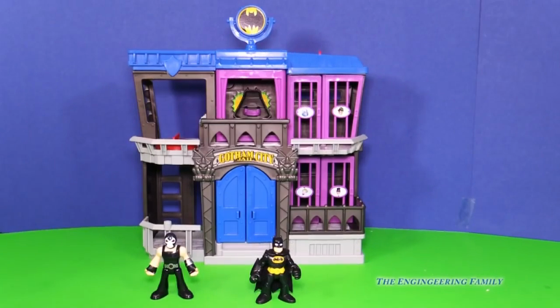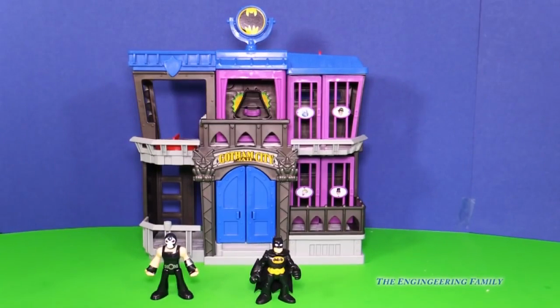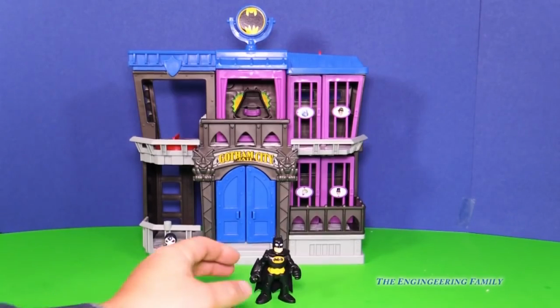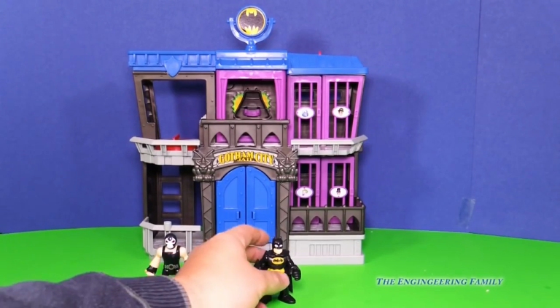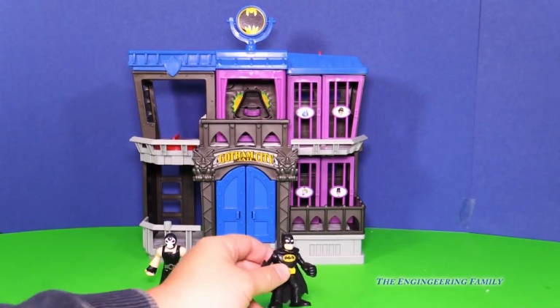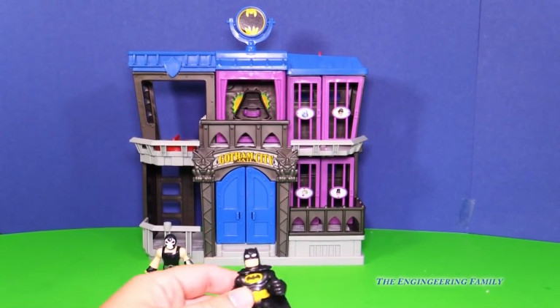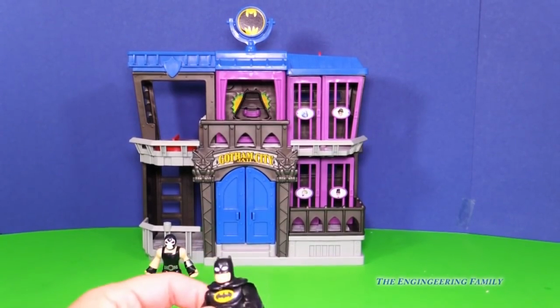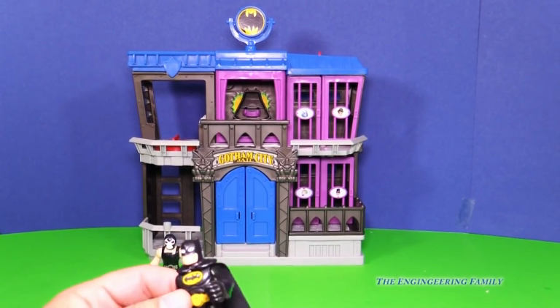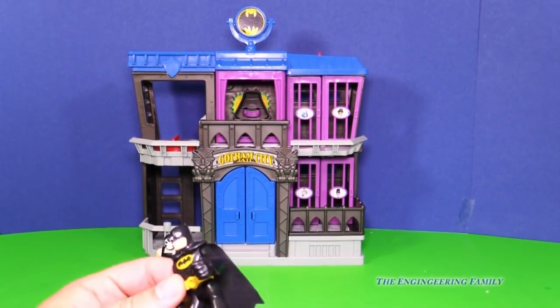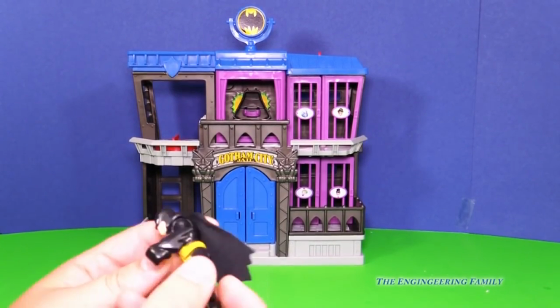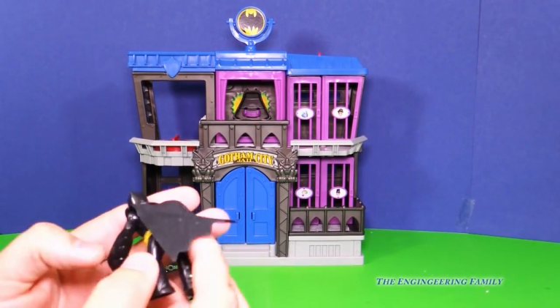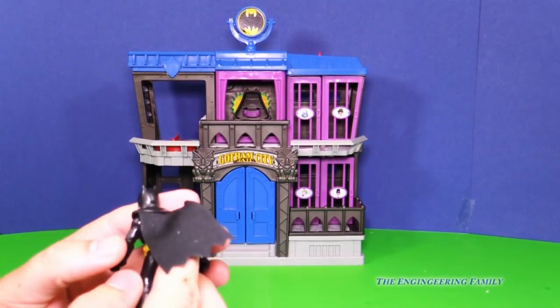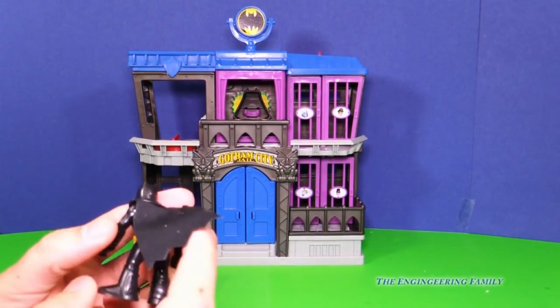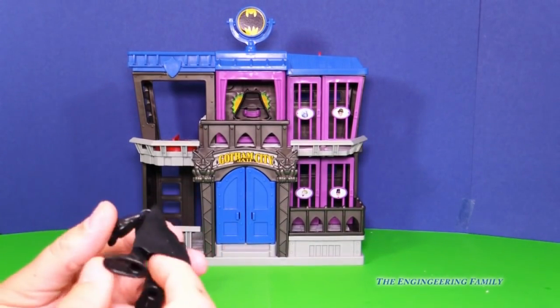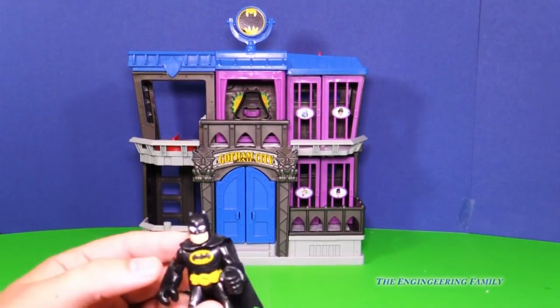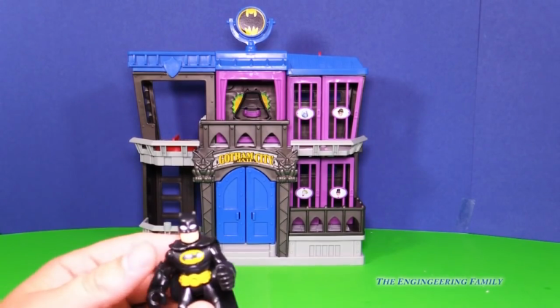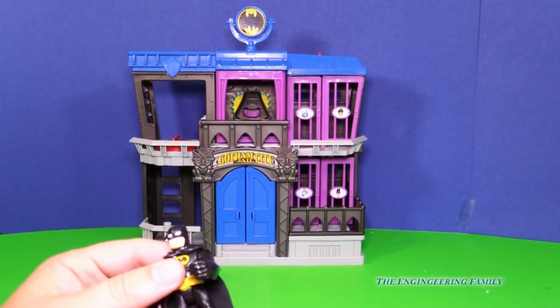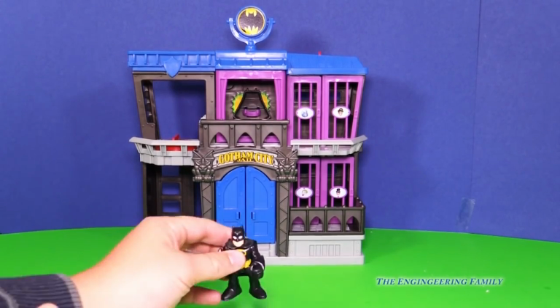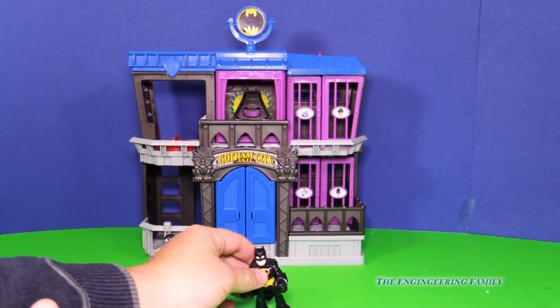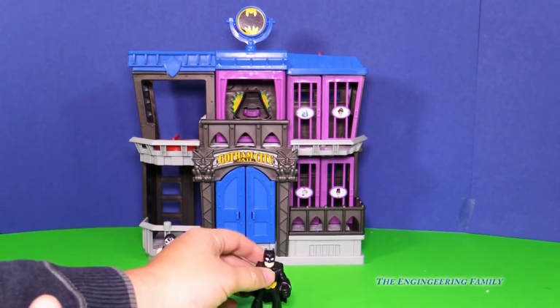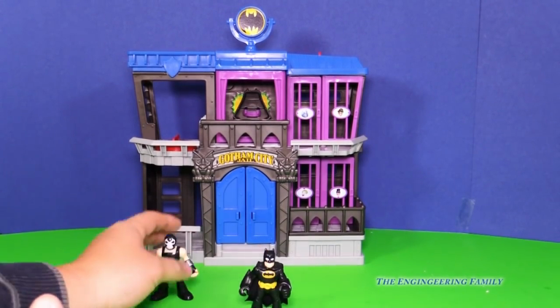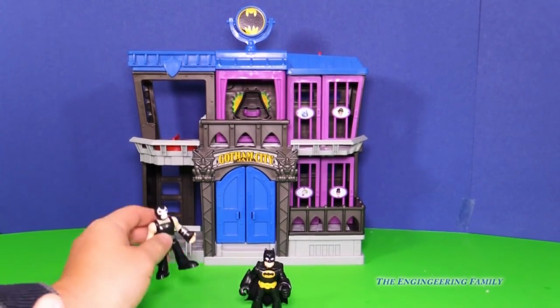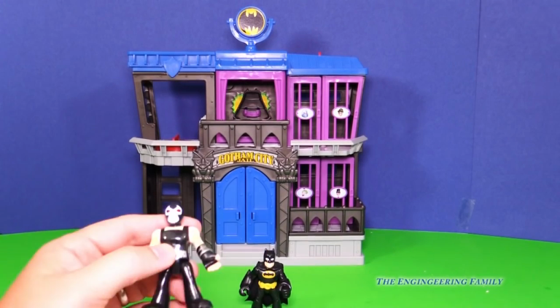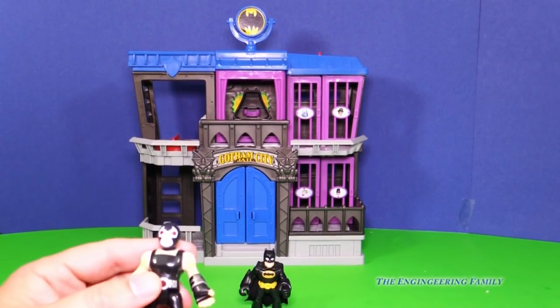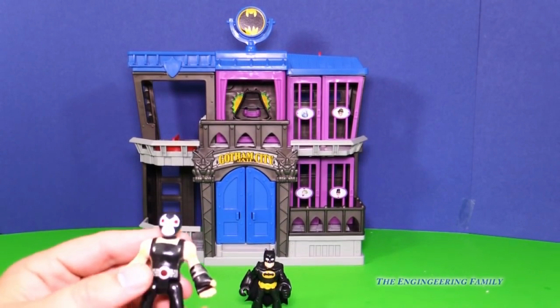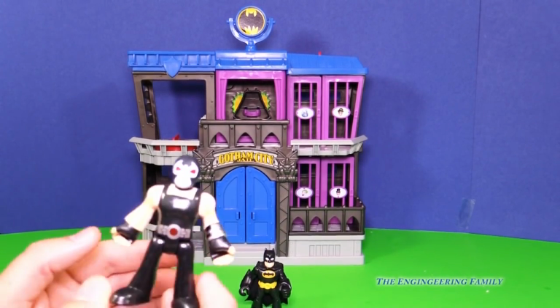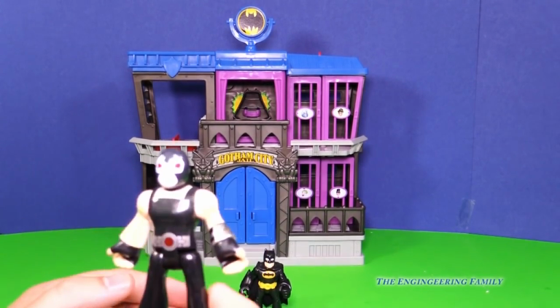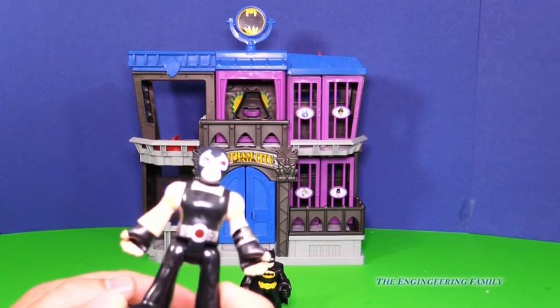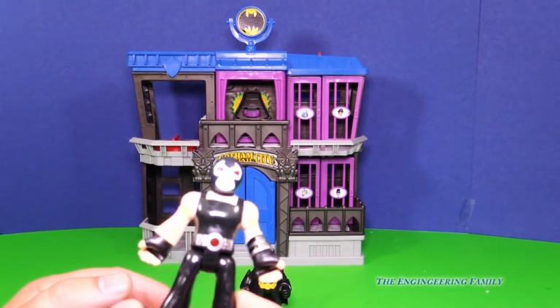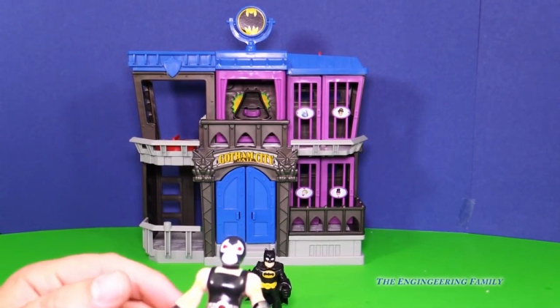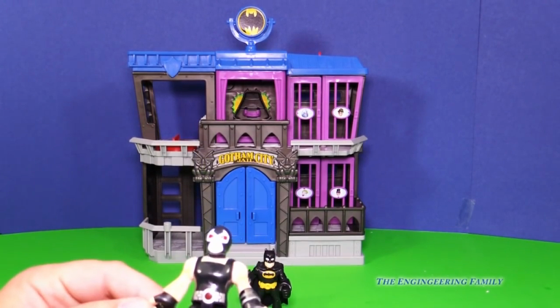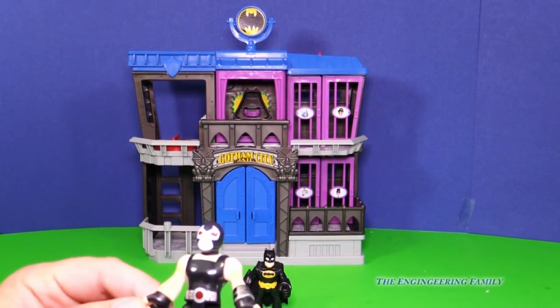Here's the jail, and of course it does come with Batman. Batman has his cape on, so that's pretty neat. And it comes with Bane right here, who looks like a bad guy, doesn't he?